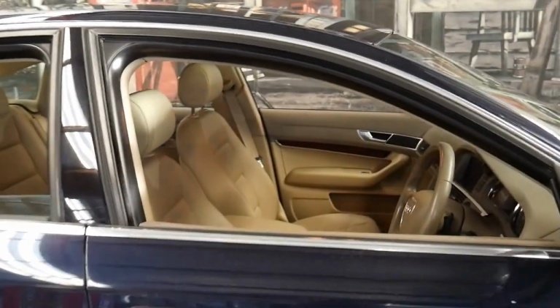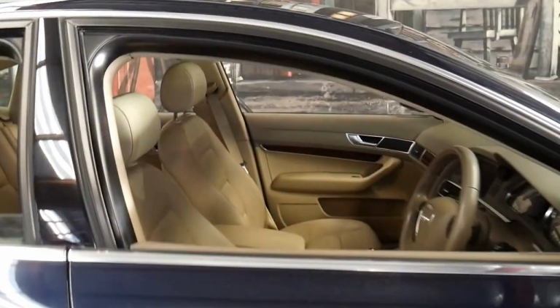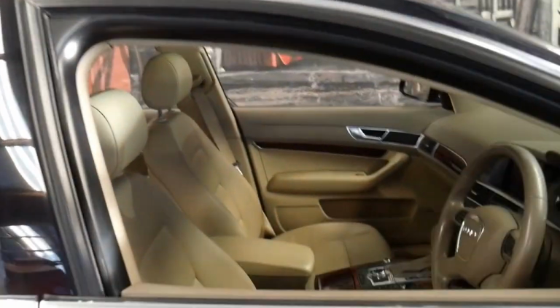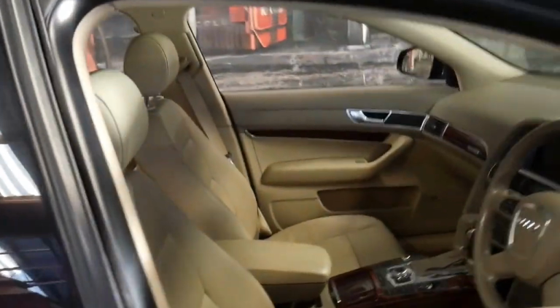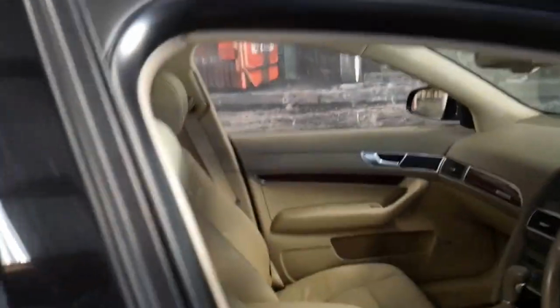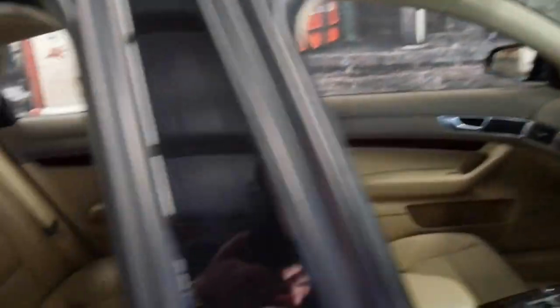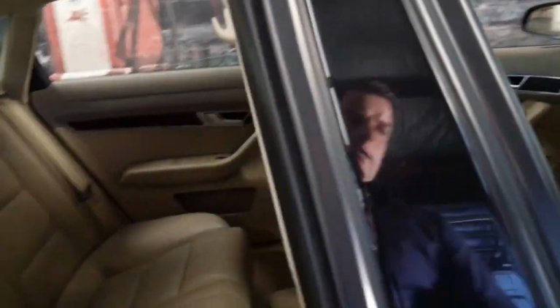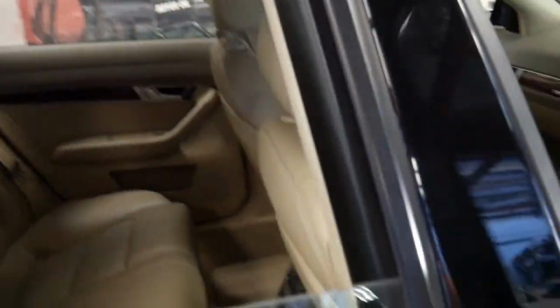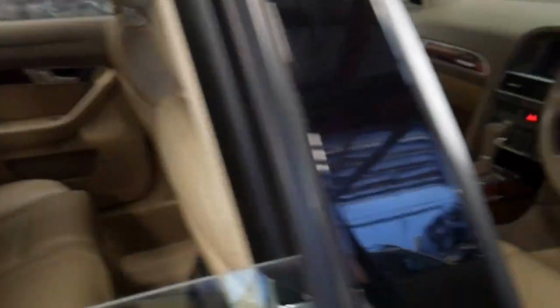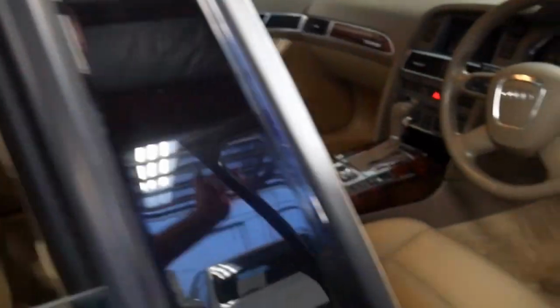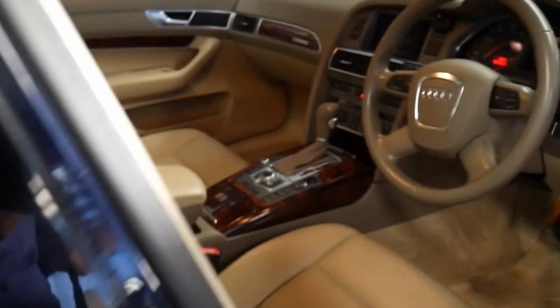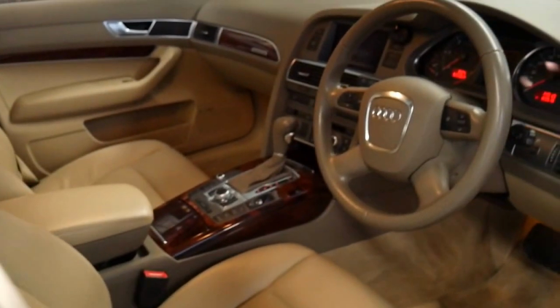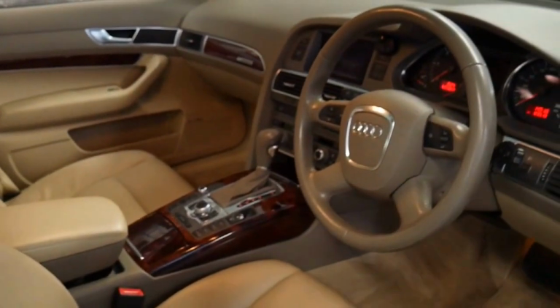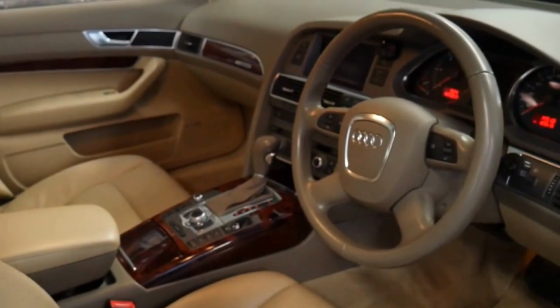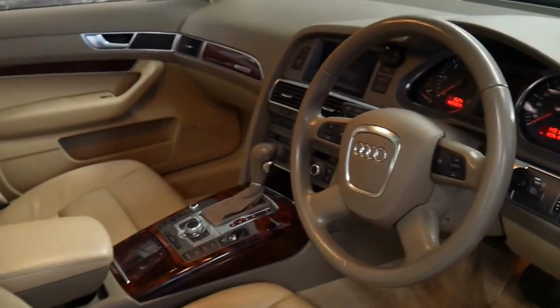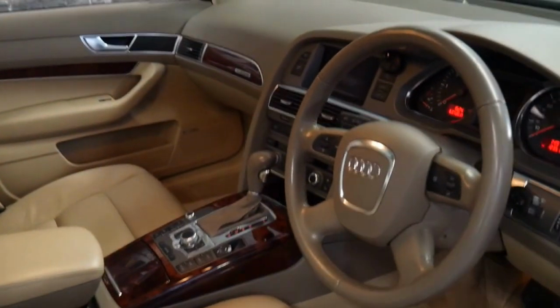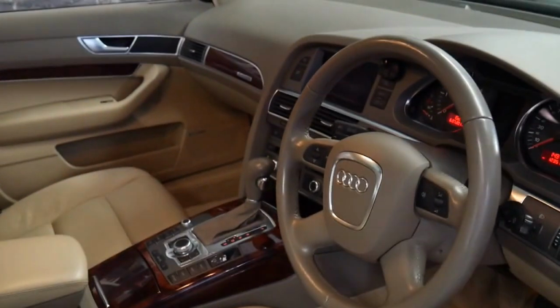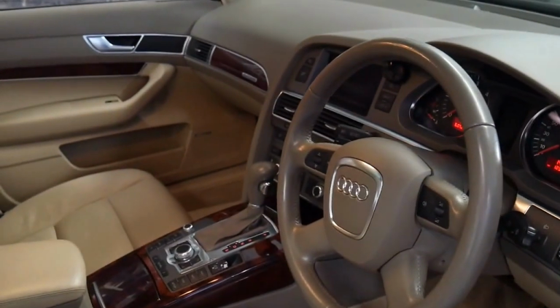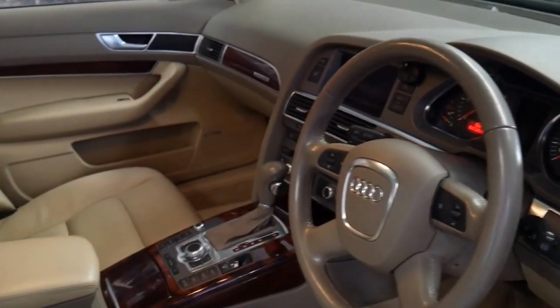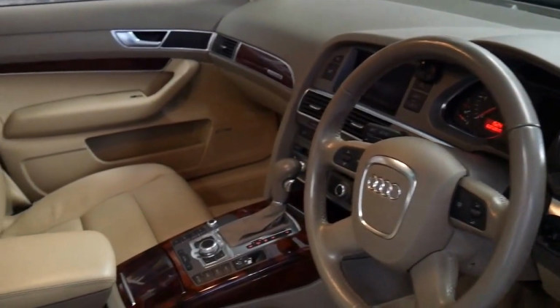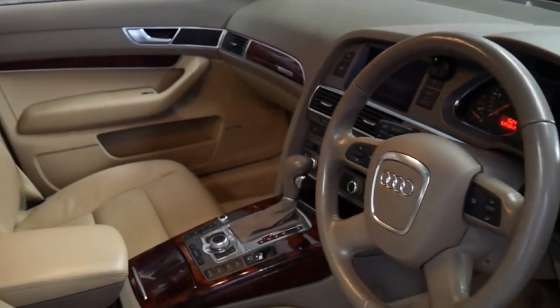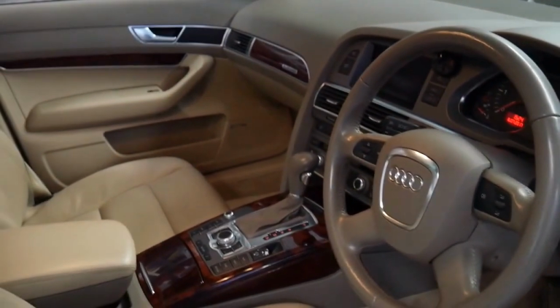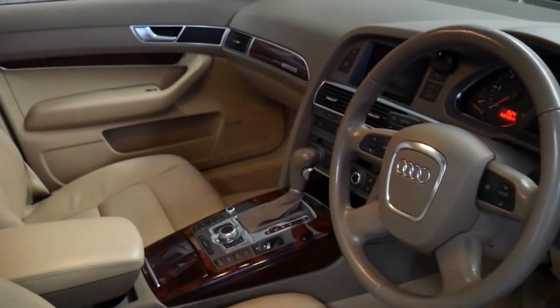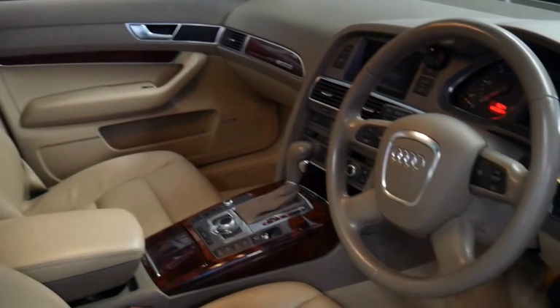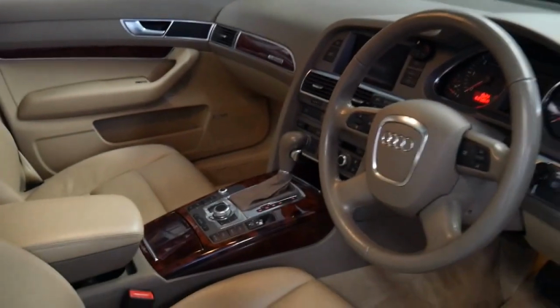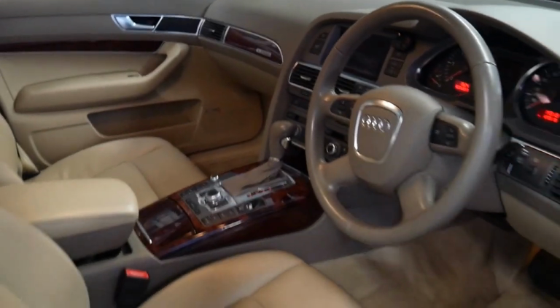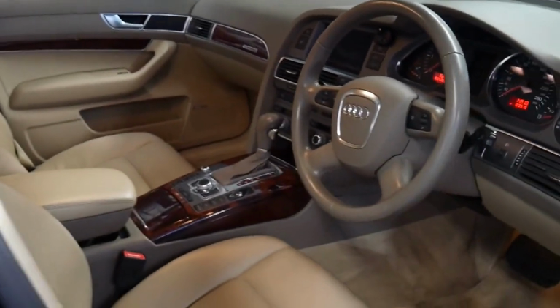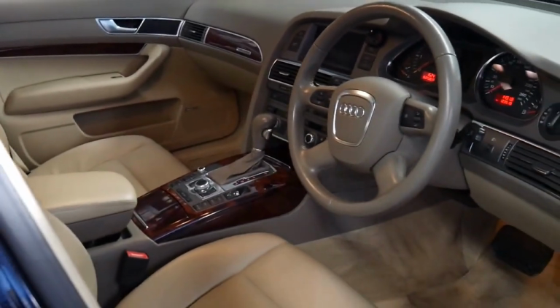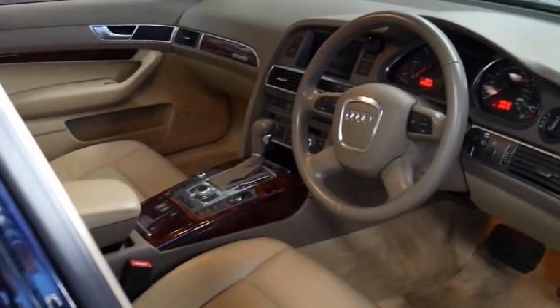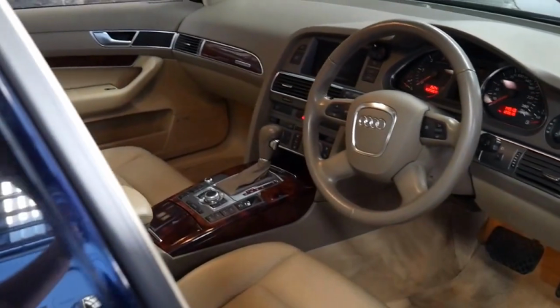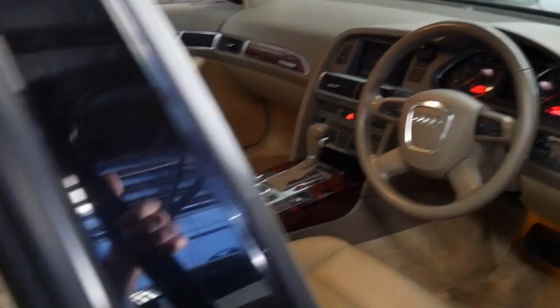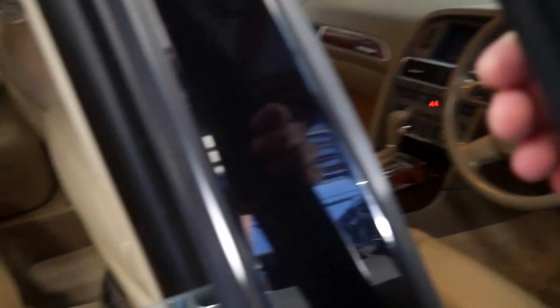It's very comfortable and in particularly good condition. Really, if you've been looking for an A6 3 litre turbo diesel, I honestly don't think you're going to find much better than this, especially in this price range.